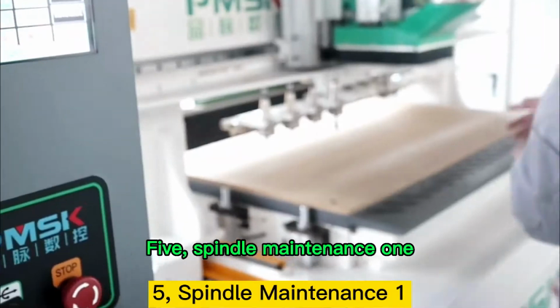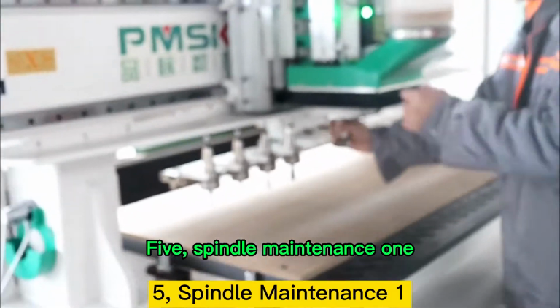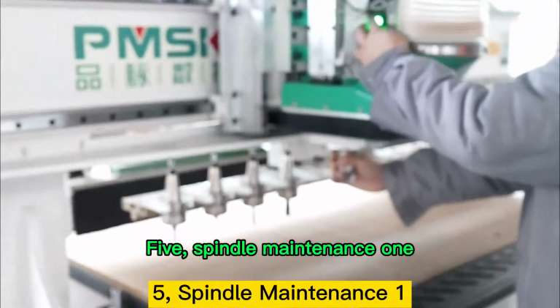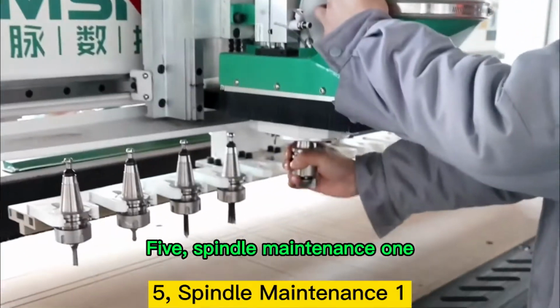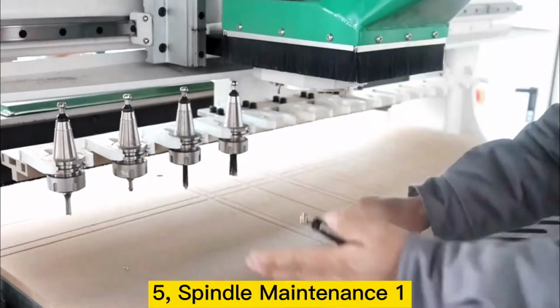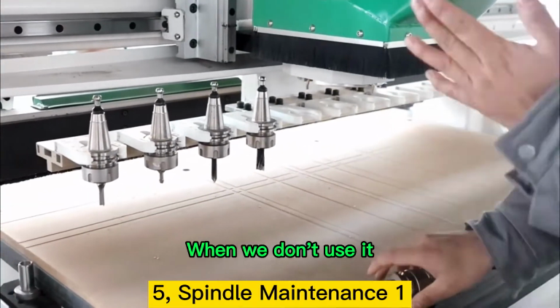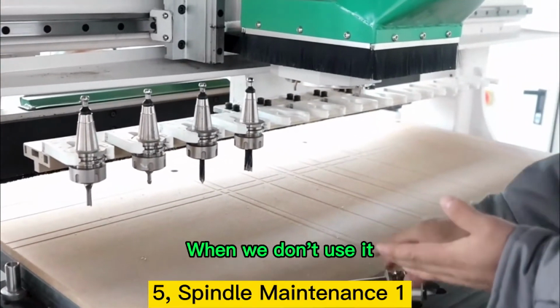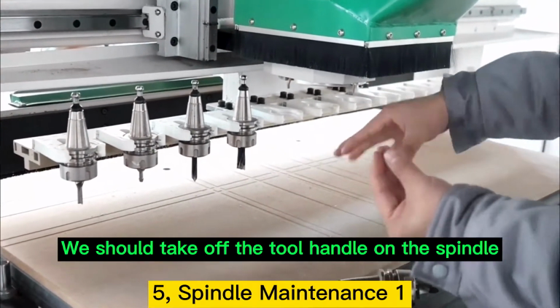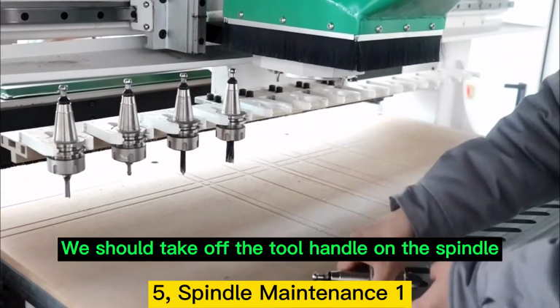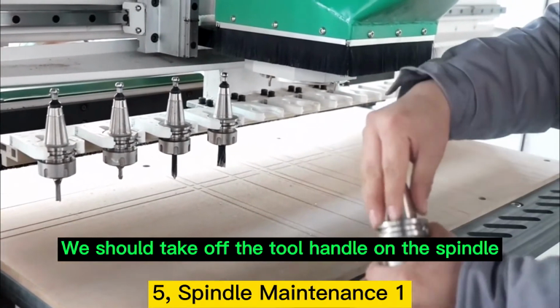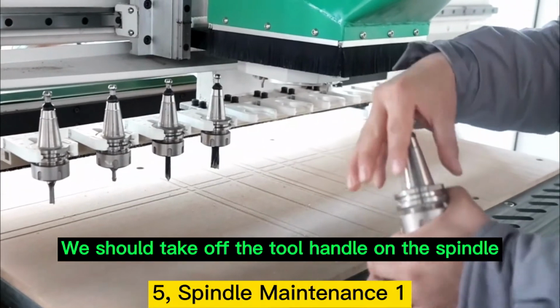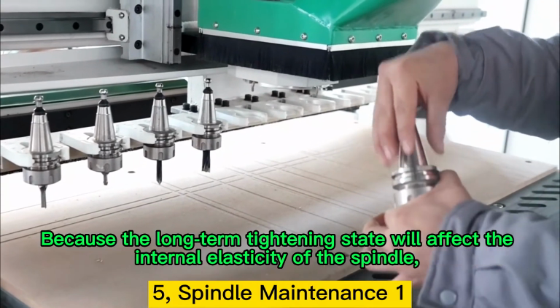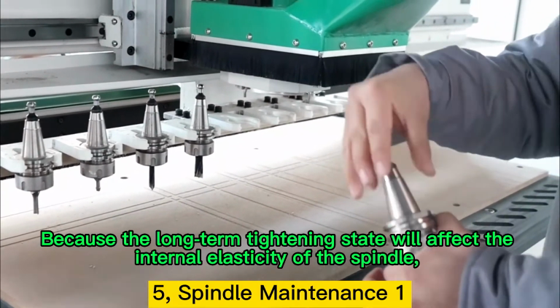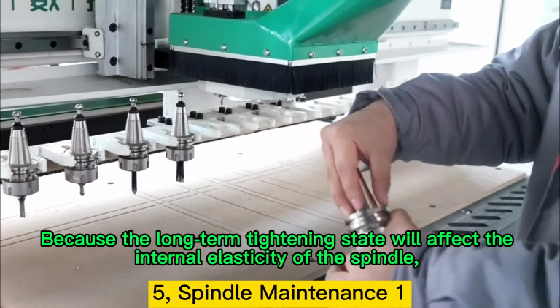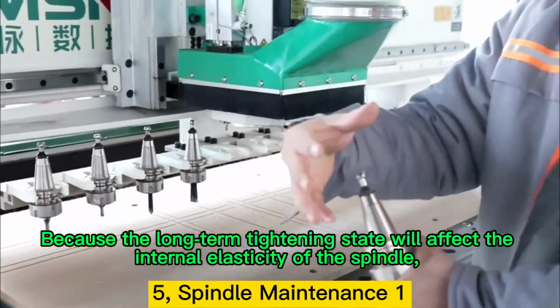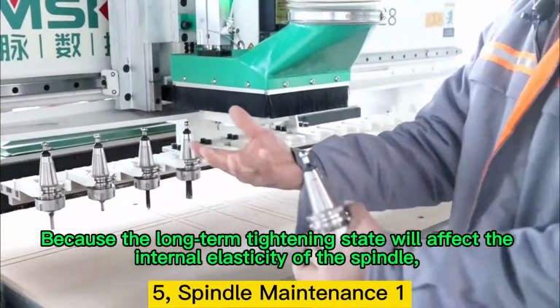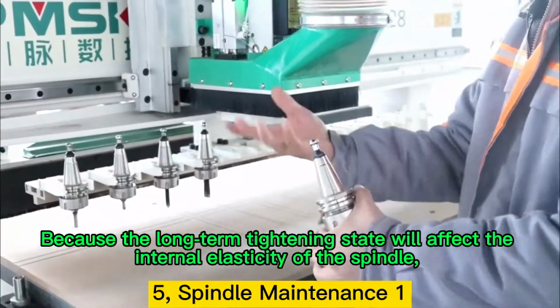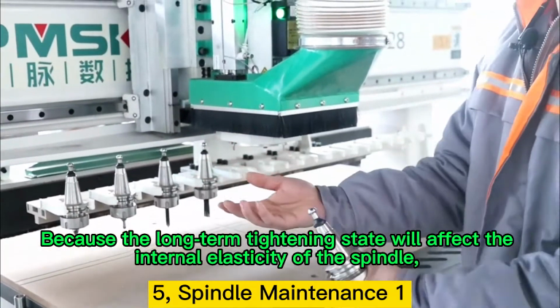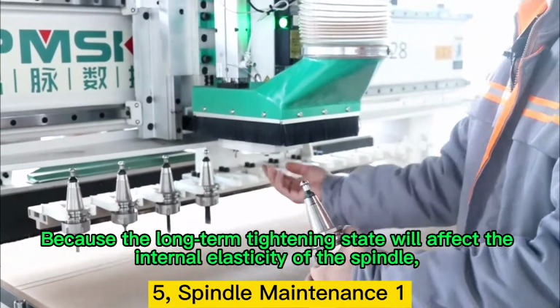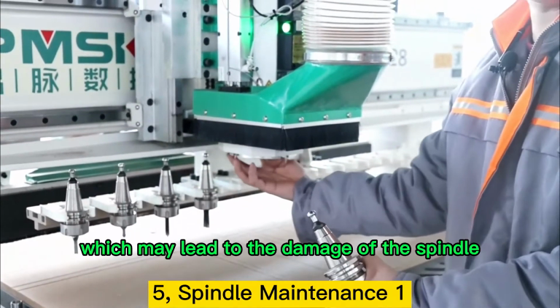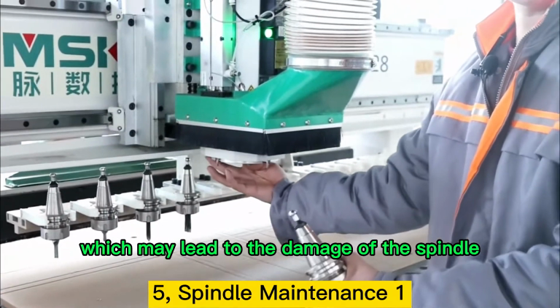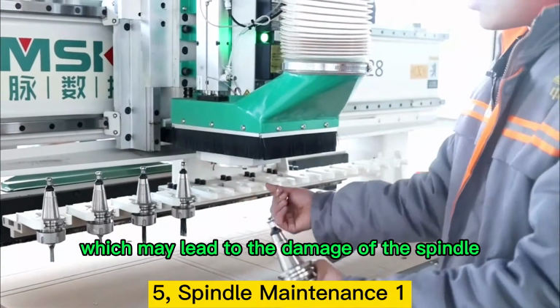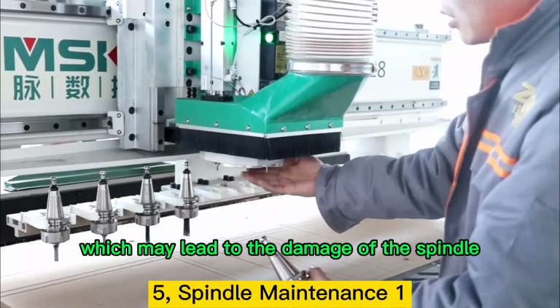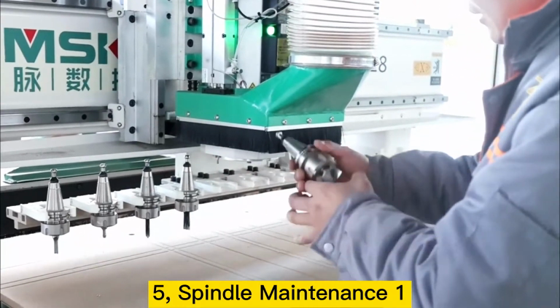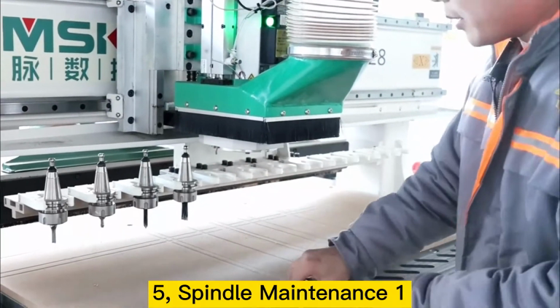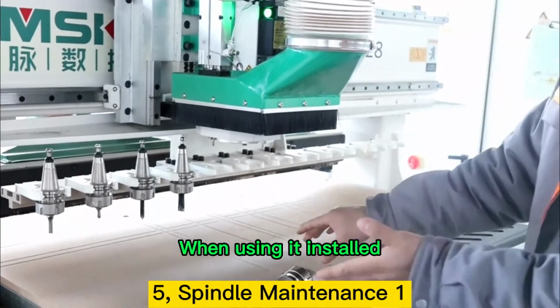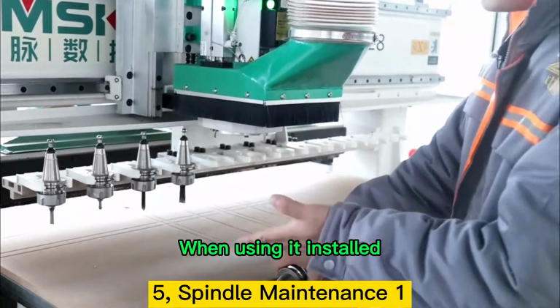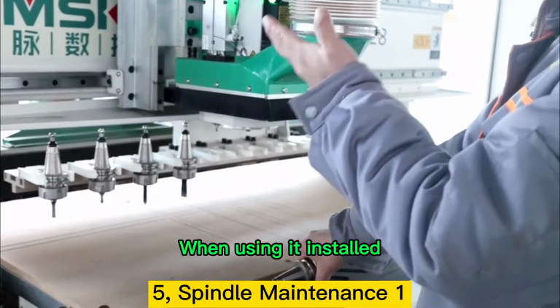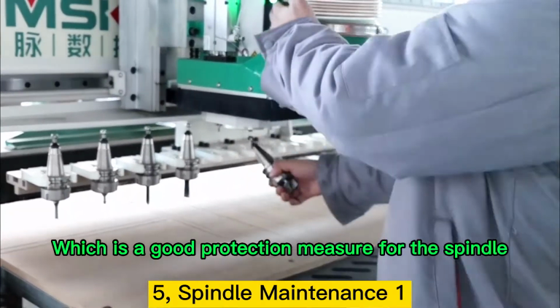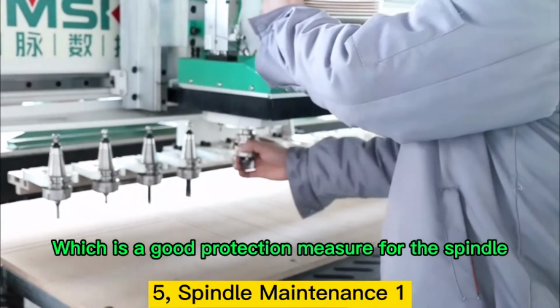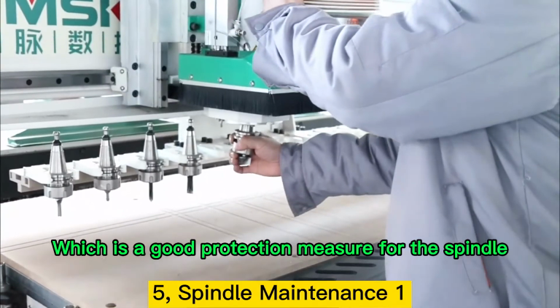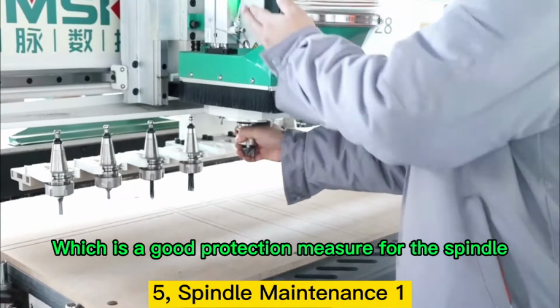Point 5: Spindle Maintenance. When we don't use it, we should take off the tool handle on the spindle, because the long-term tightening state will affect the internal elasticity of the spindle, which may lead to damage of the spindle. When using it, it is installed — this is a good protection measure for the spindle.